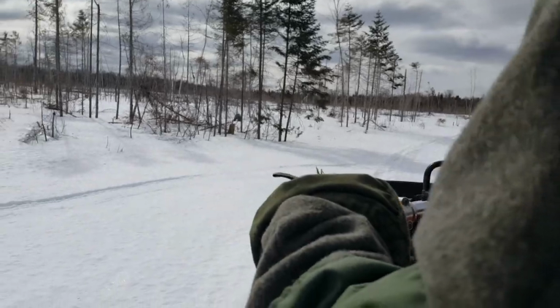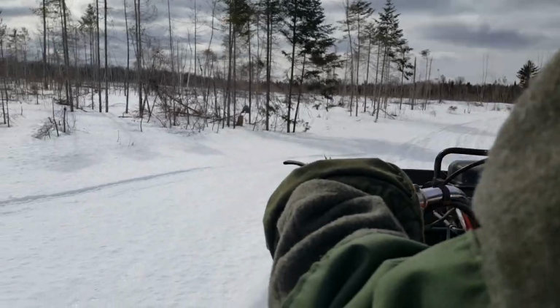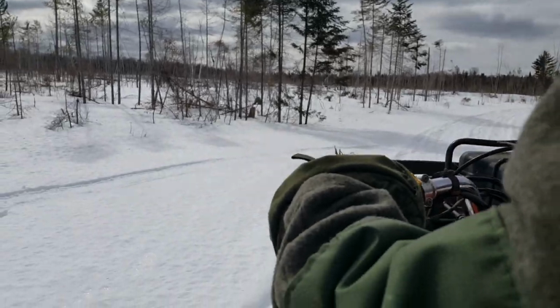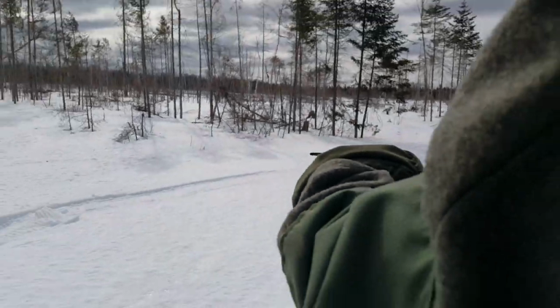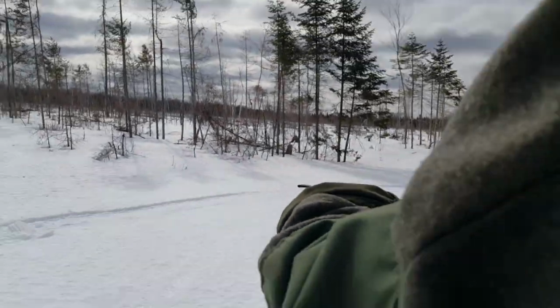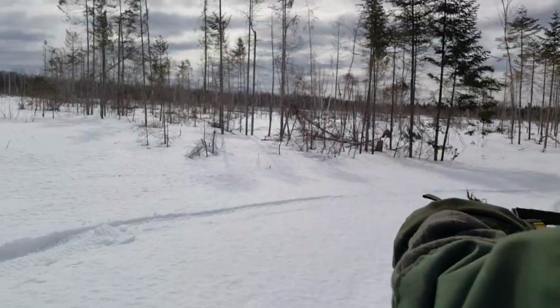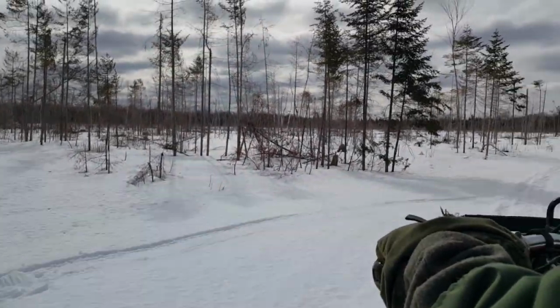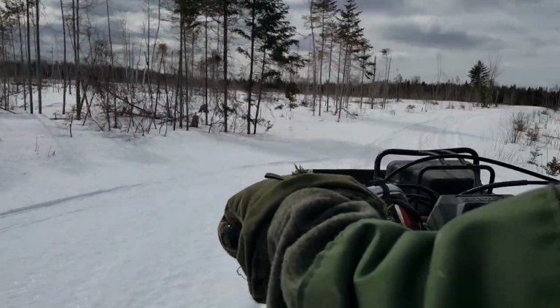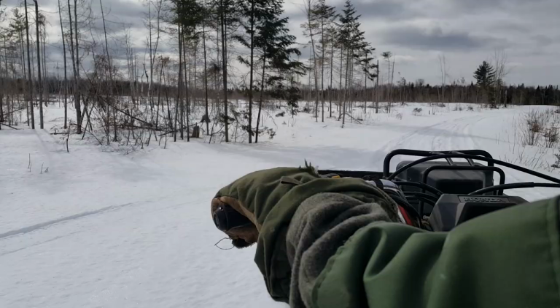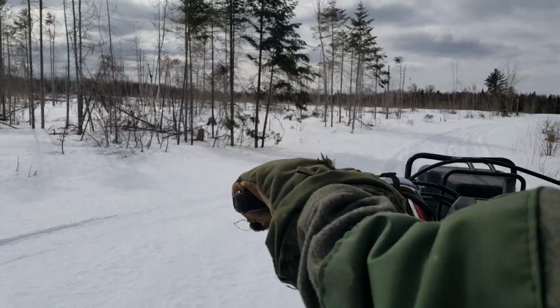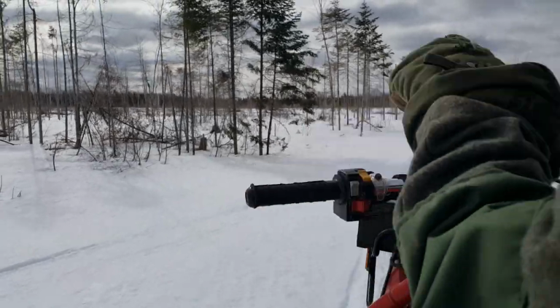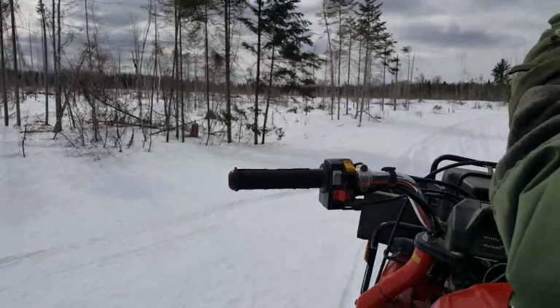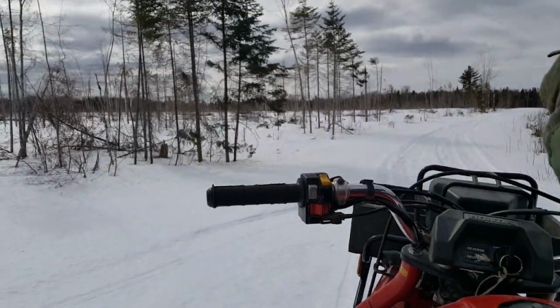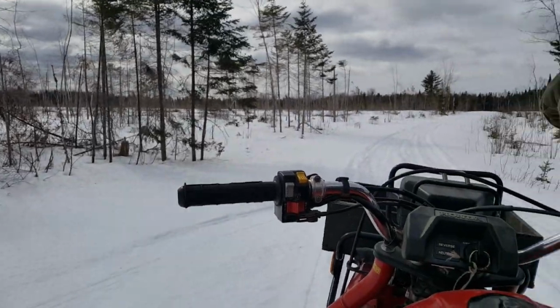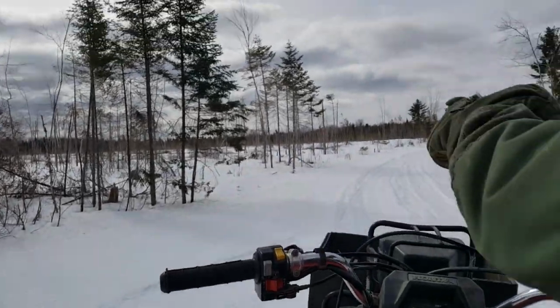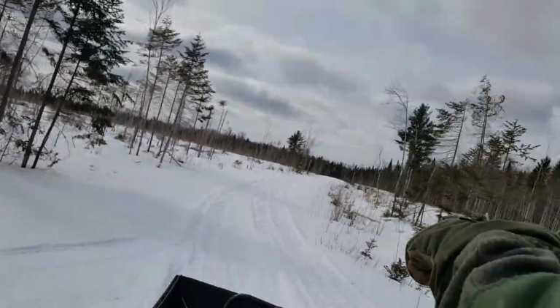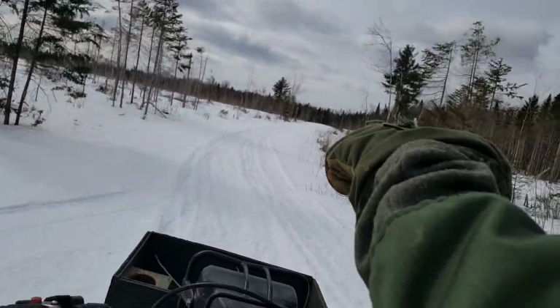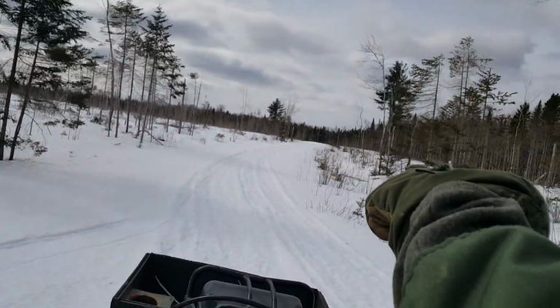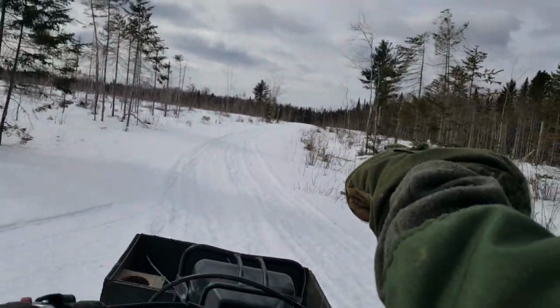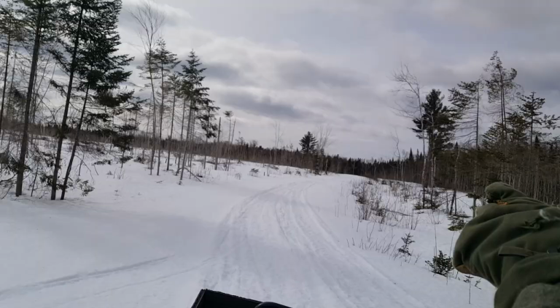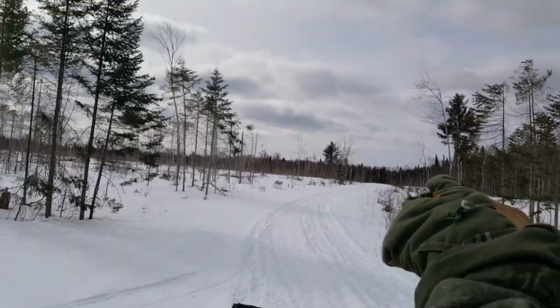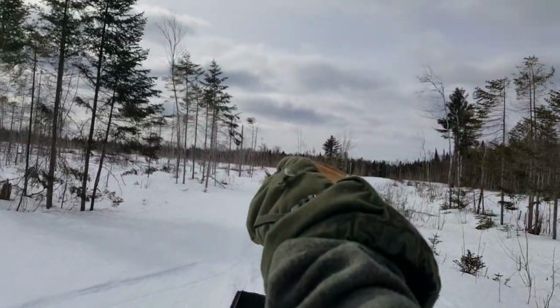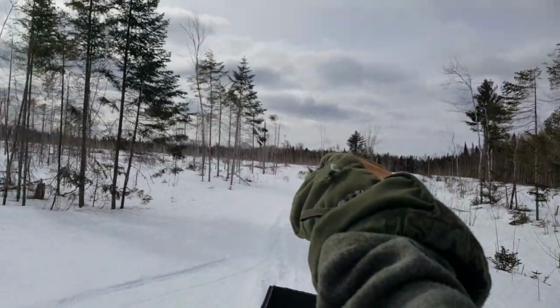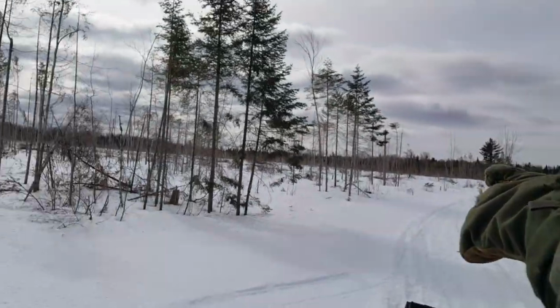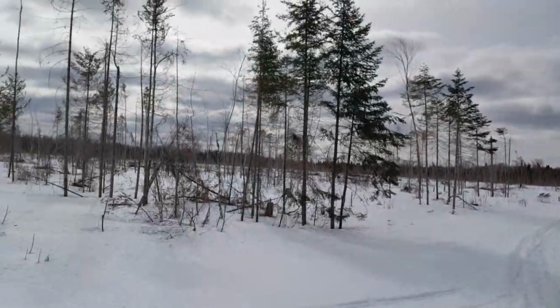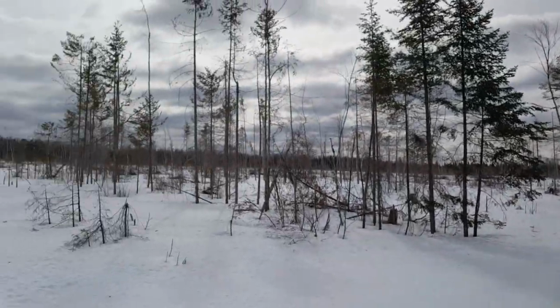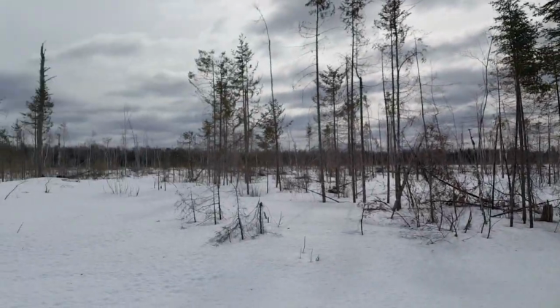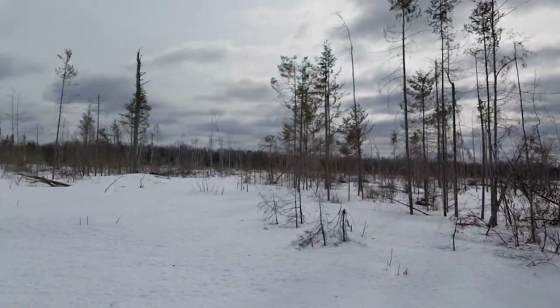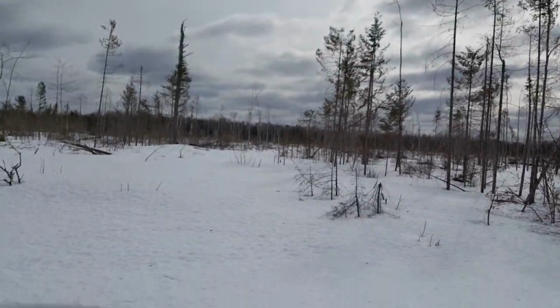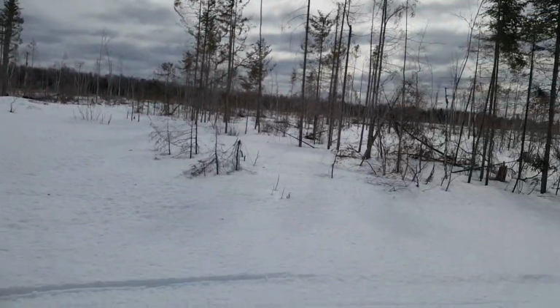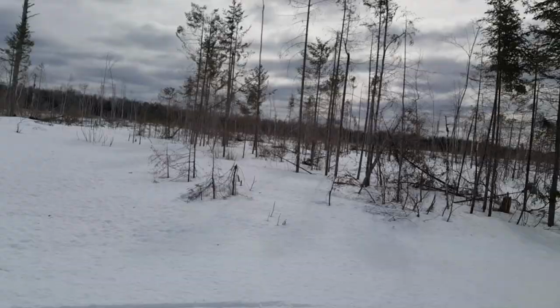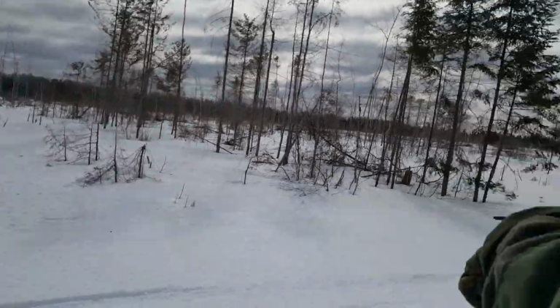Alright, so here we go guys. We're coming down now — the logging road here has been groomed. If you look up ahead you can see where other vehicles have passed. I'm going to take you off the trail so you can see where there's several feet of snow, and we'll break trail here a little bit.